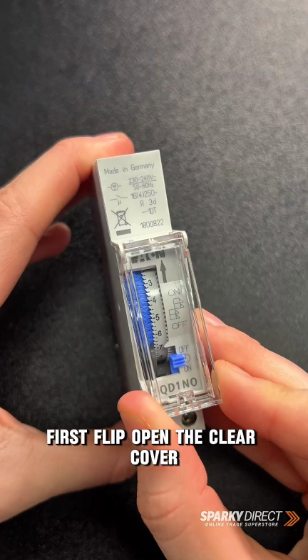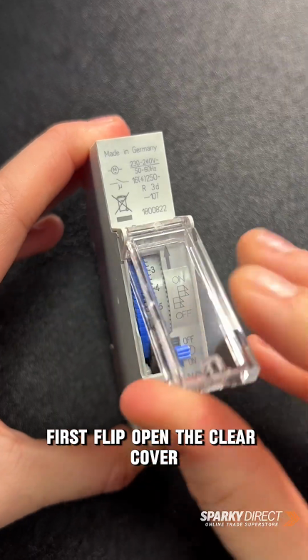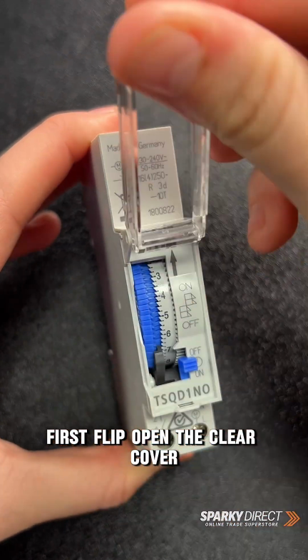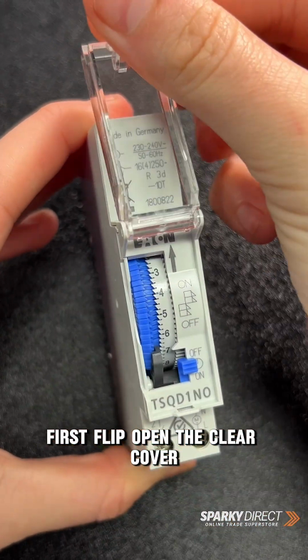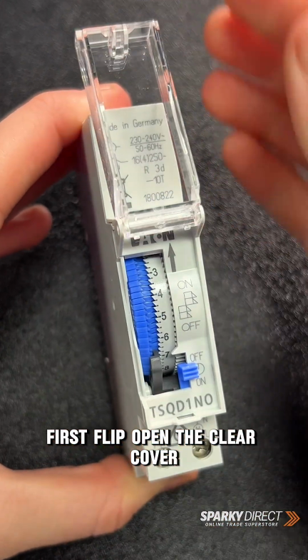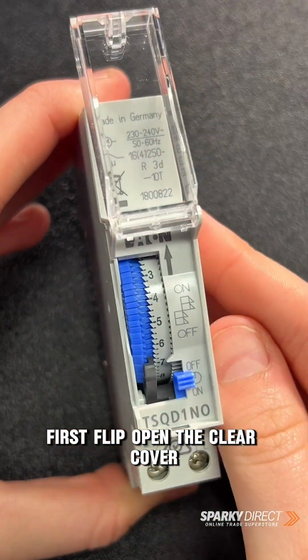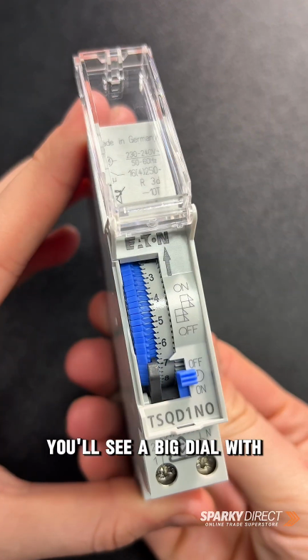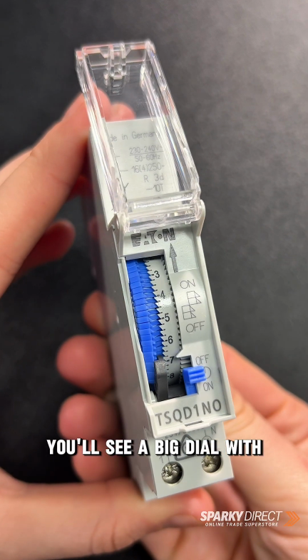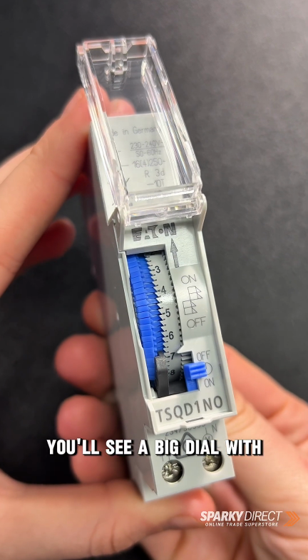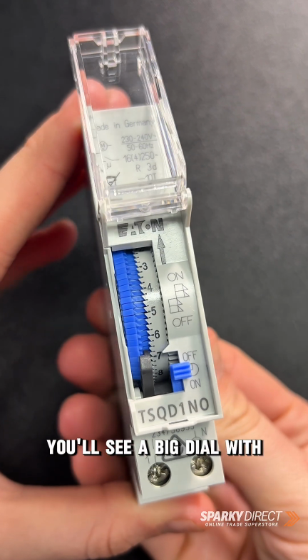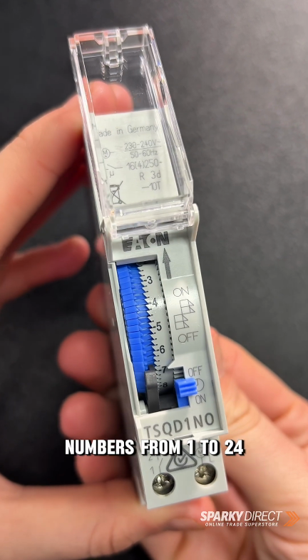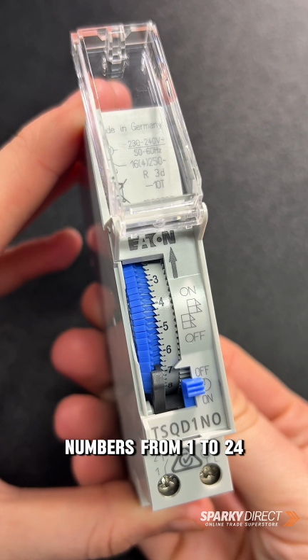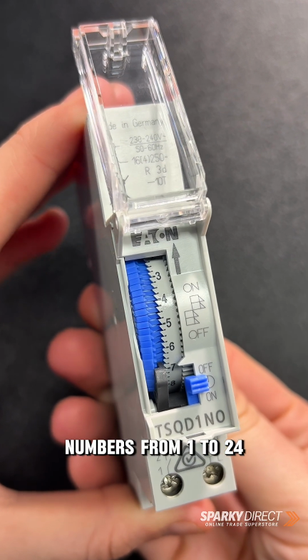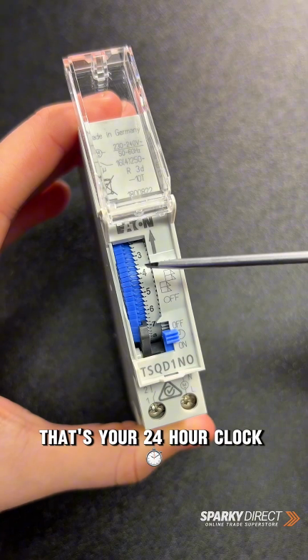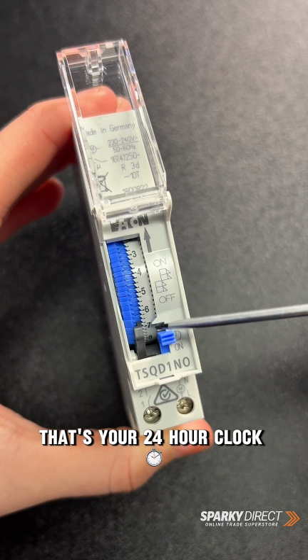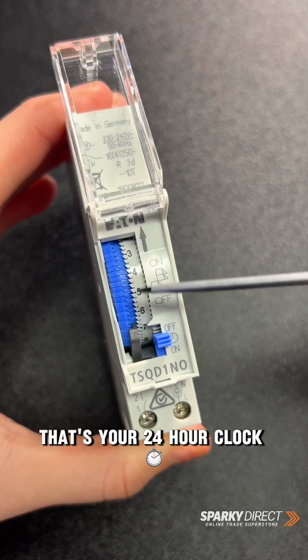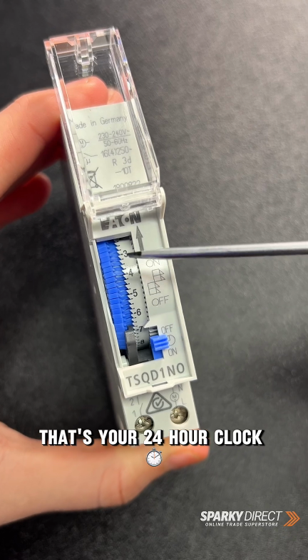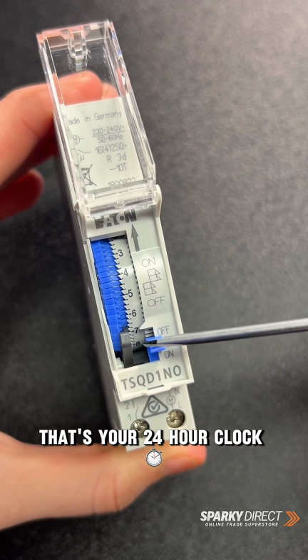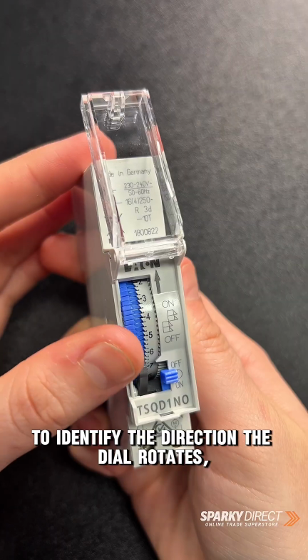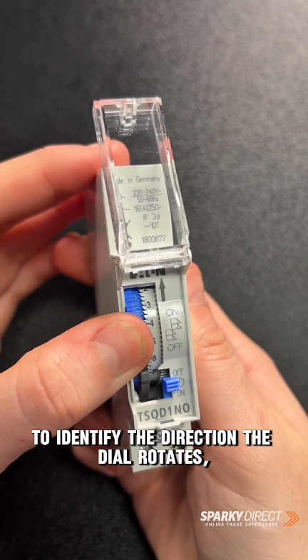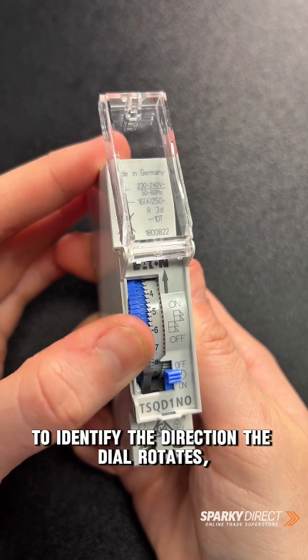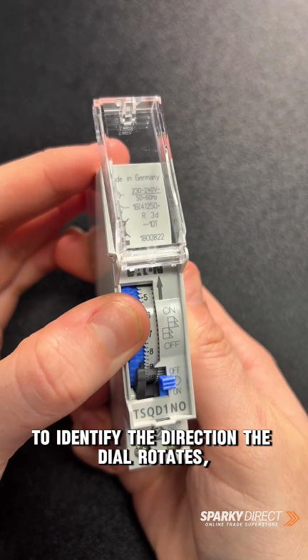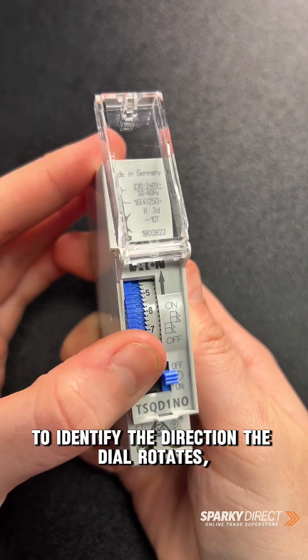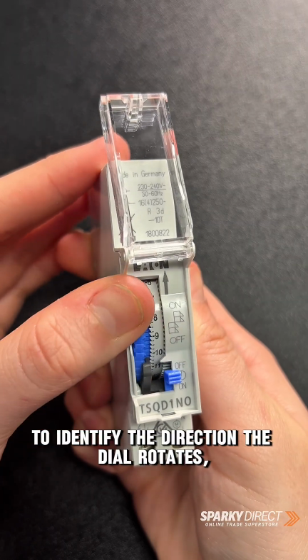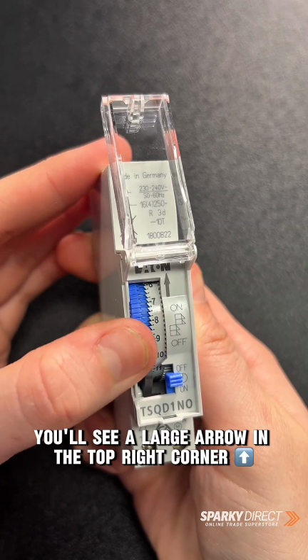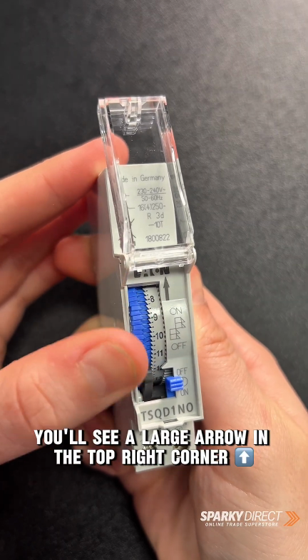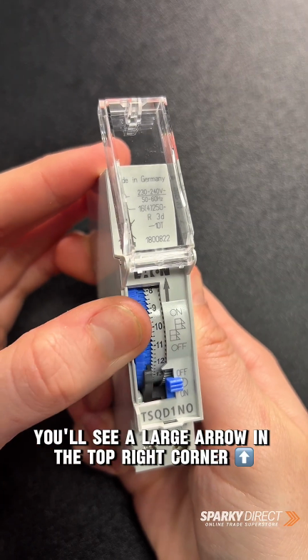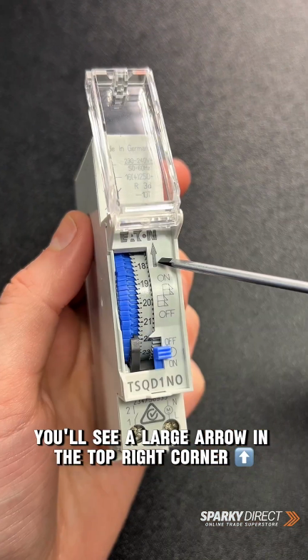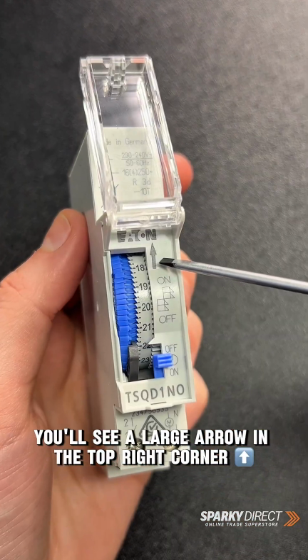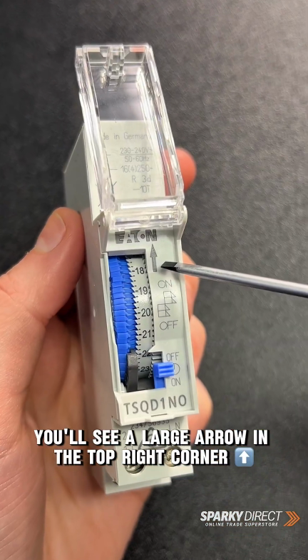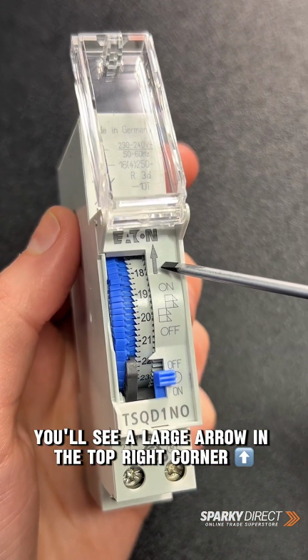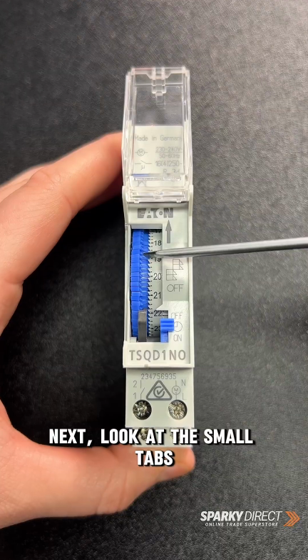First, flip open the clear cover. You'll see a big dial with numbers from 1 to 24 — that's your 24-hour clock. To identify the direction the dial rotates, you'll see a large arrow in the top right corner.